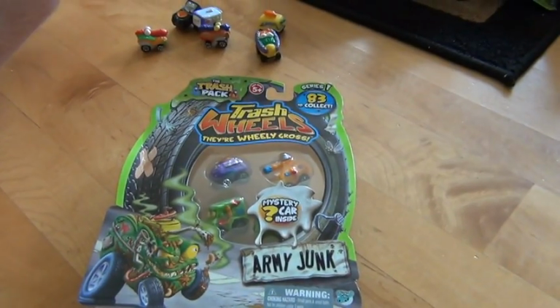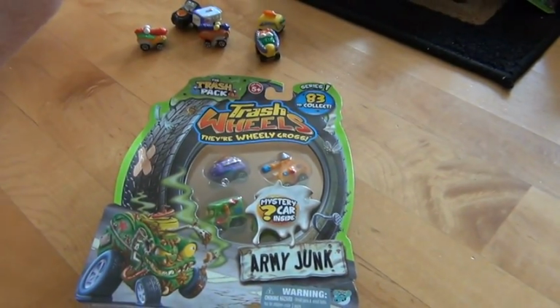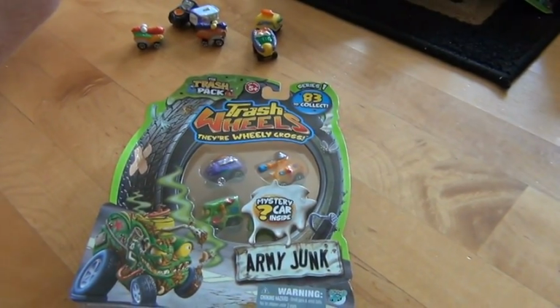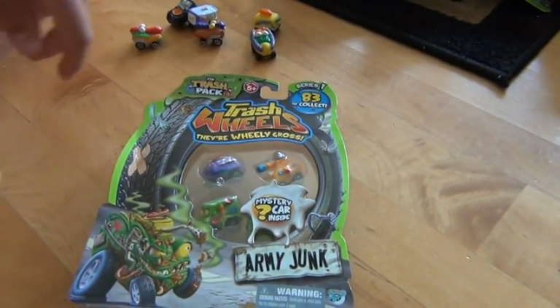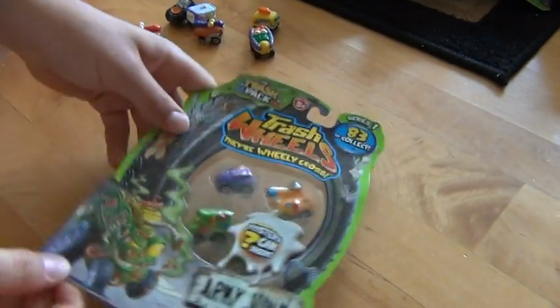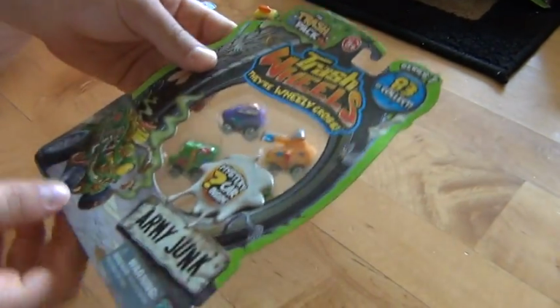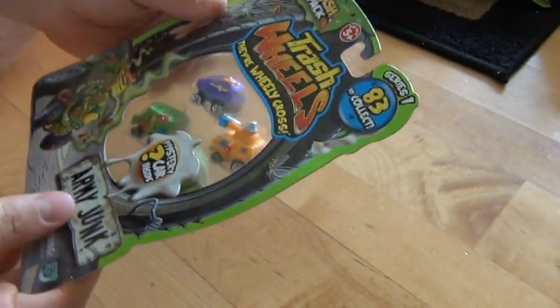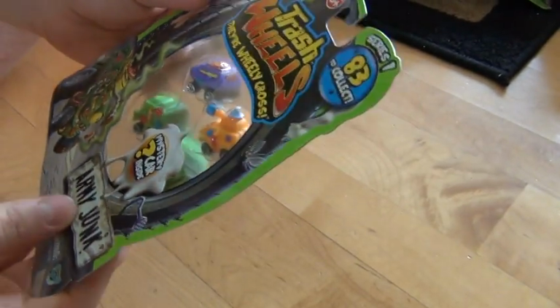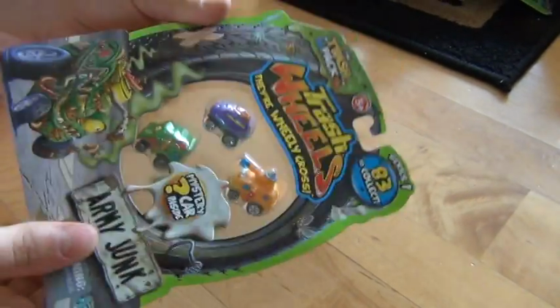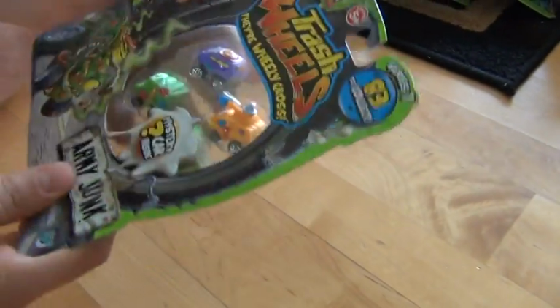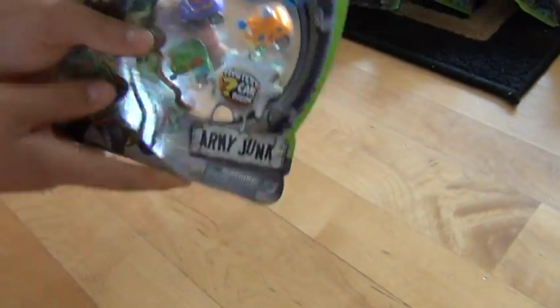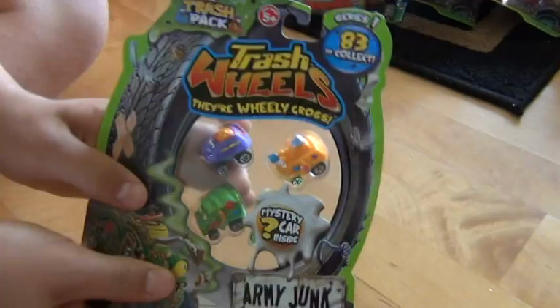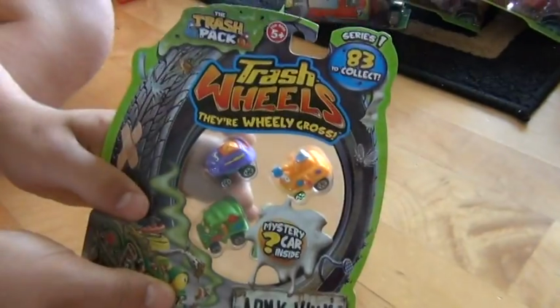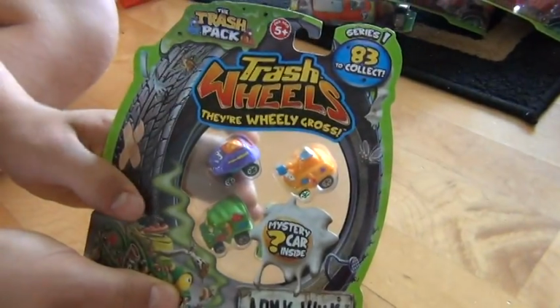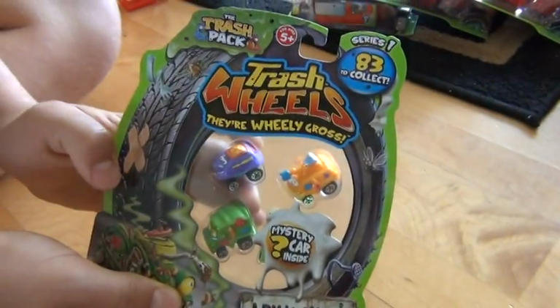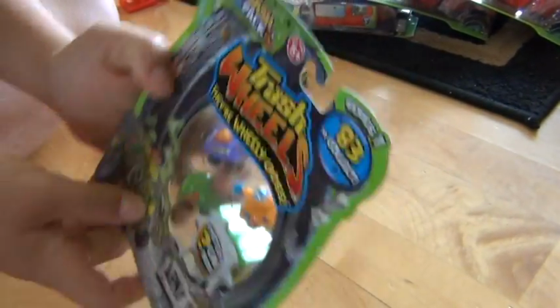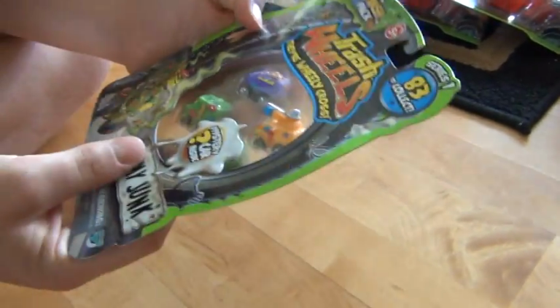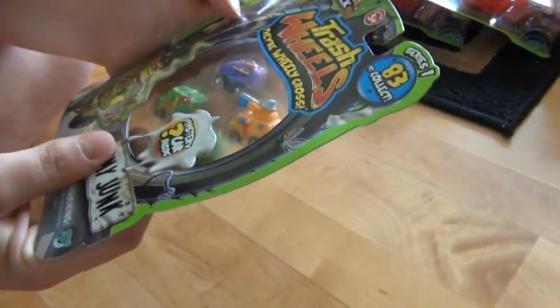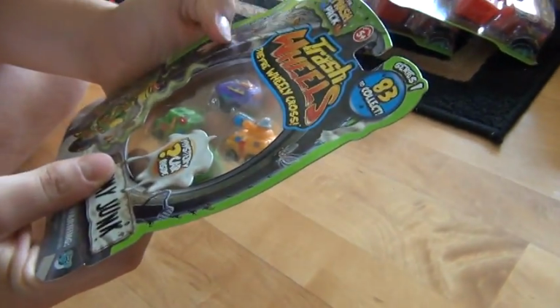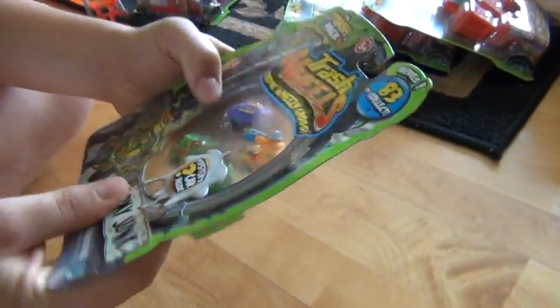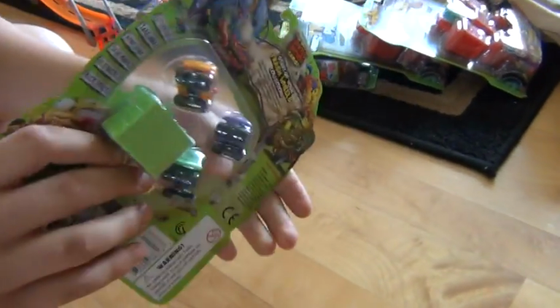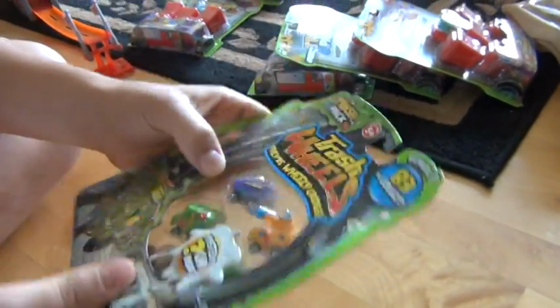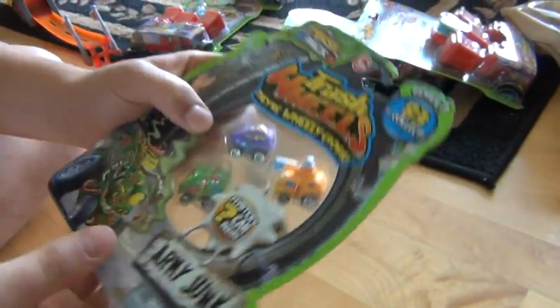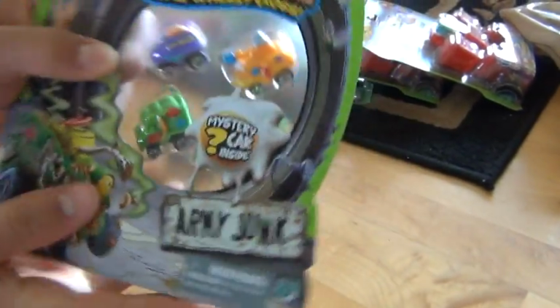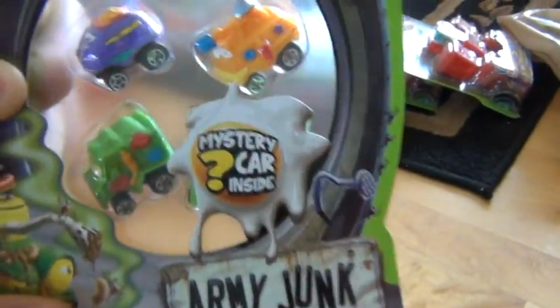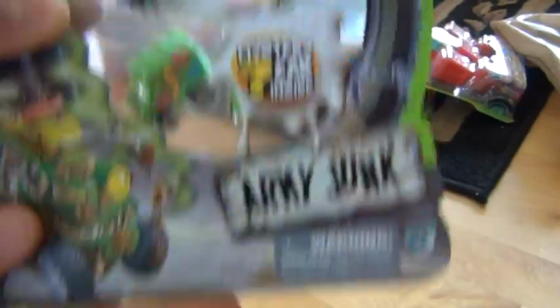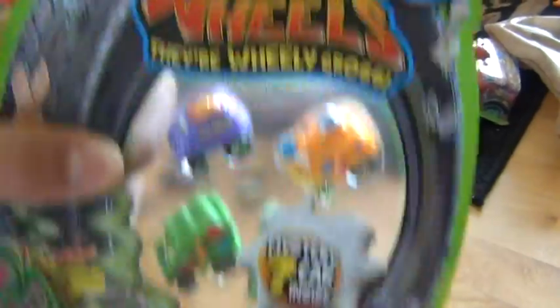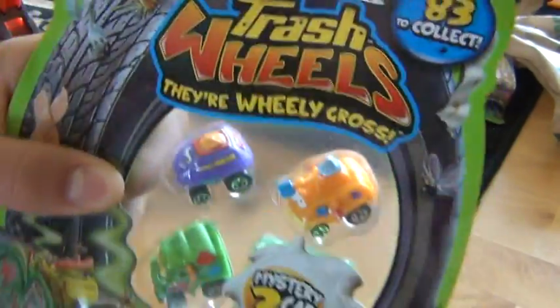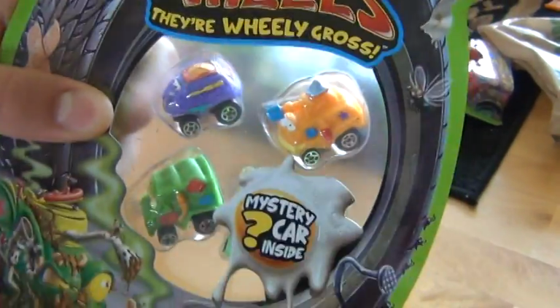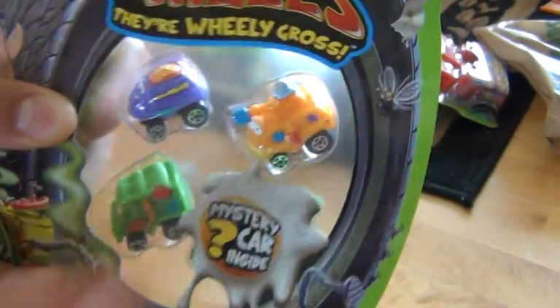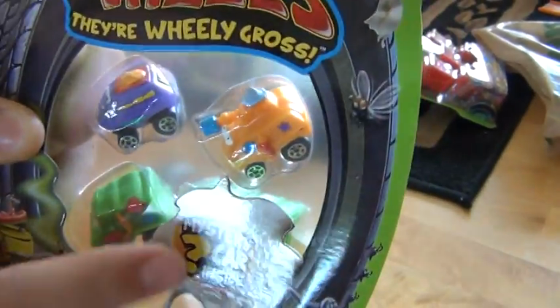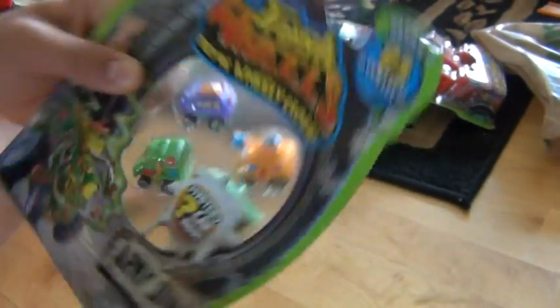Hello YouTube and welcome back to the Multiman channel. Today we brought you another Trash Wheels unboxing, and this time it's going to be Army Junk — a 4-pack and a mystery car.